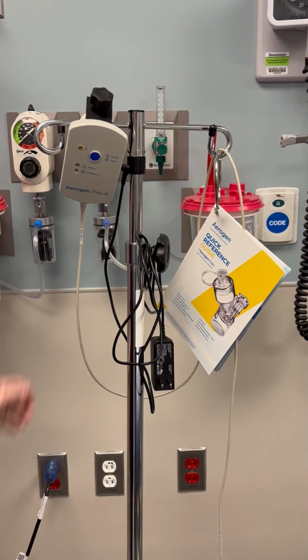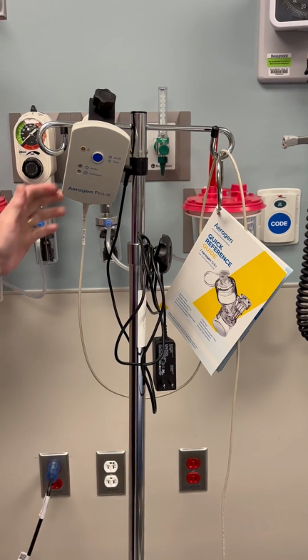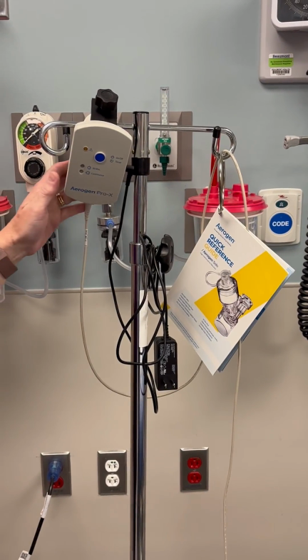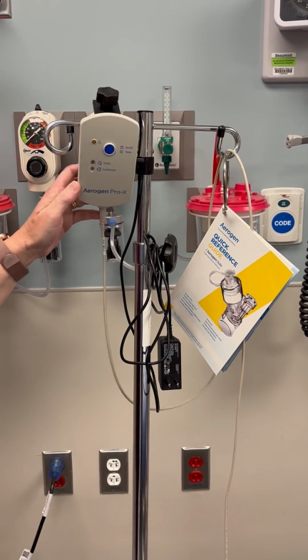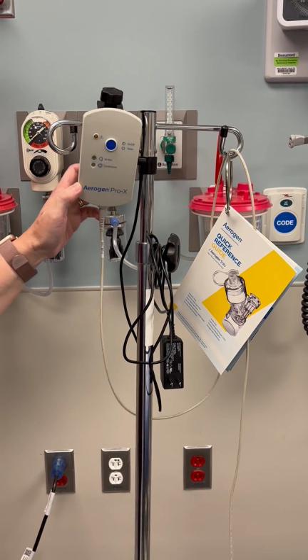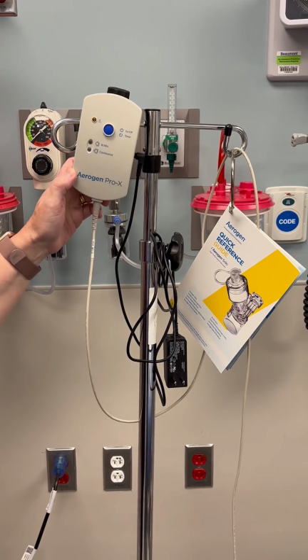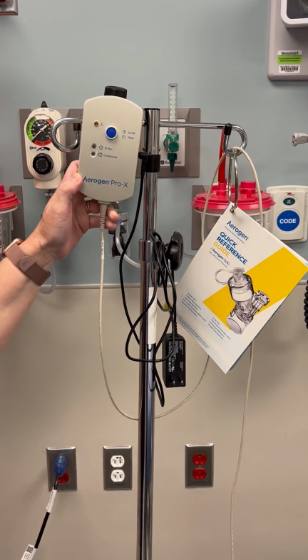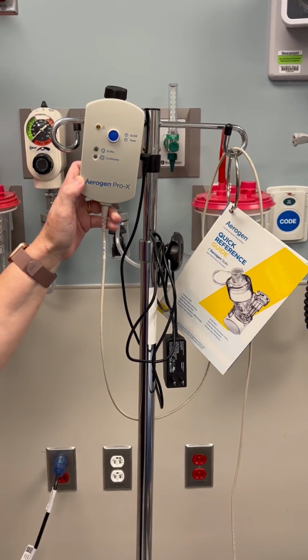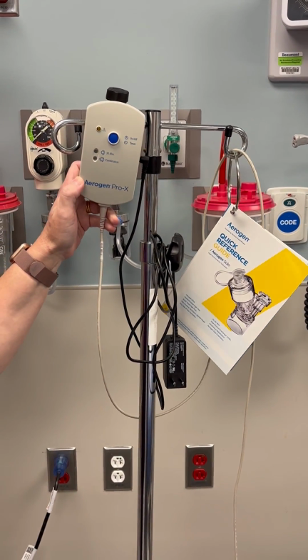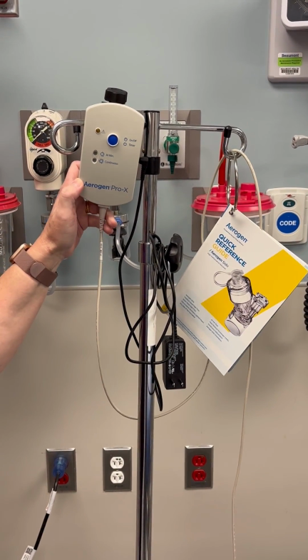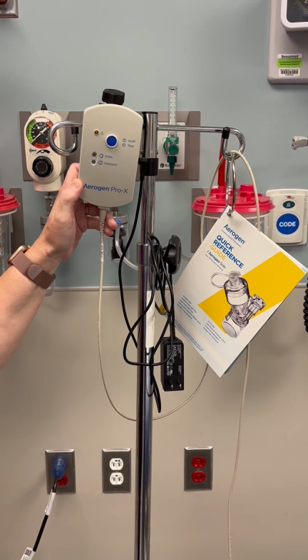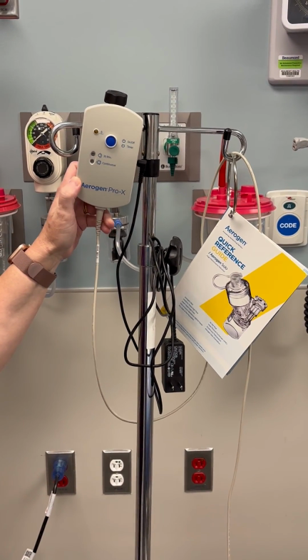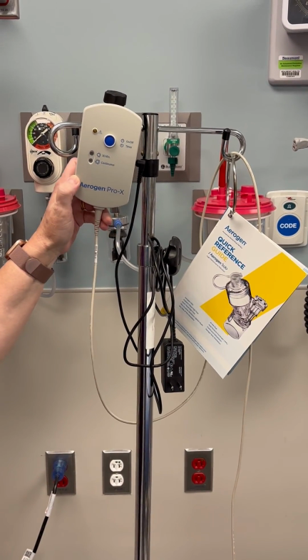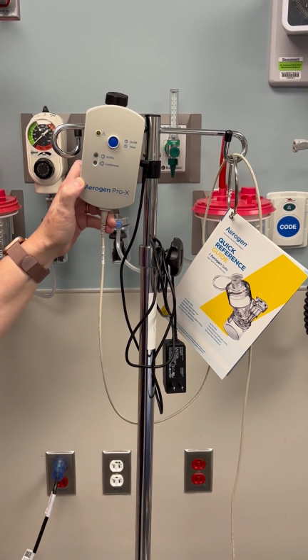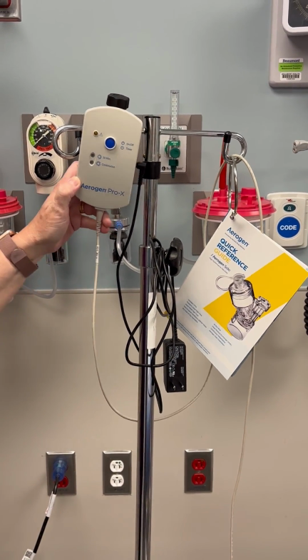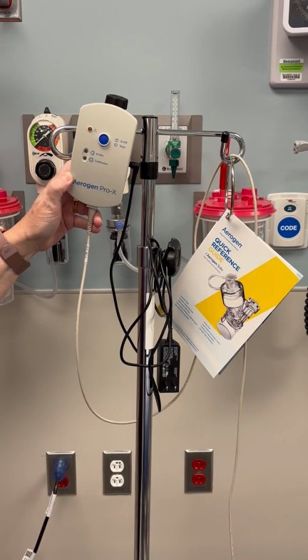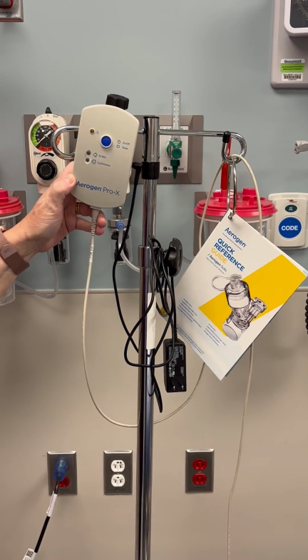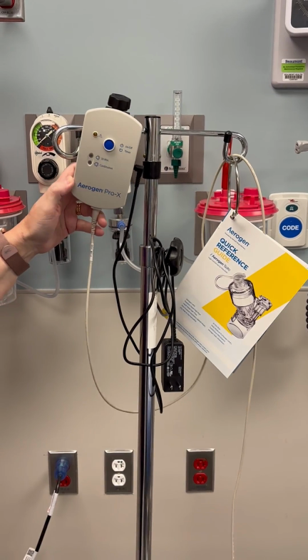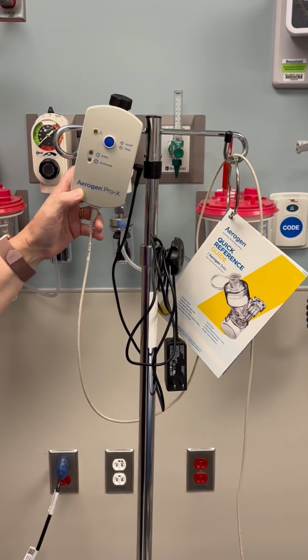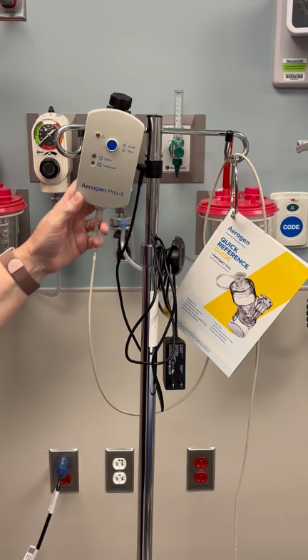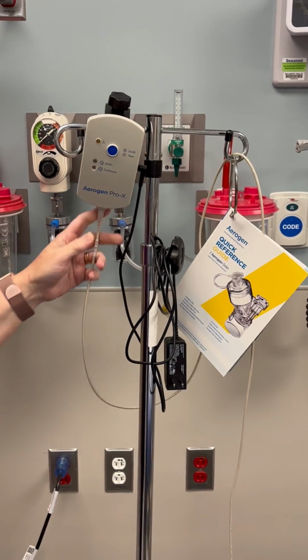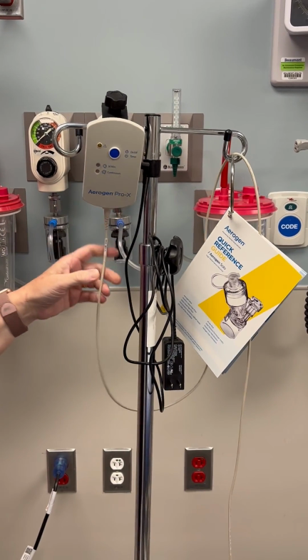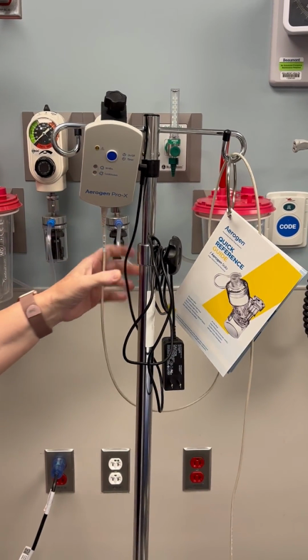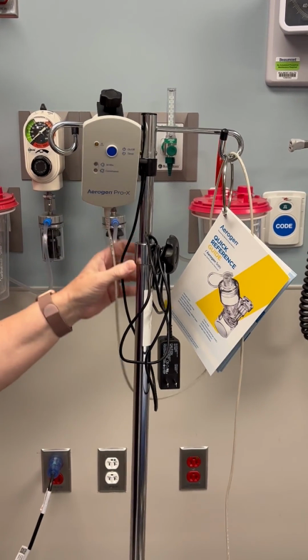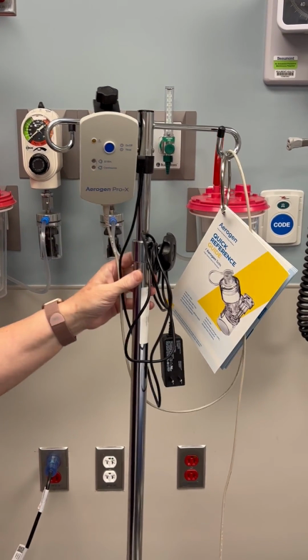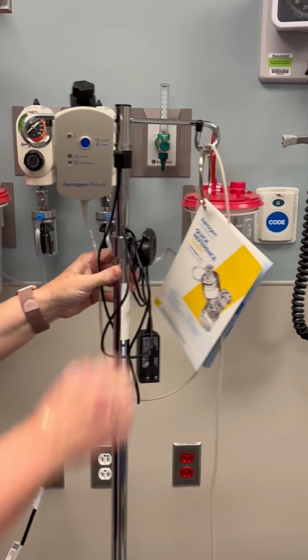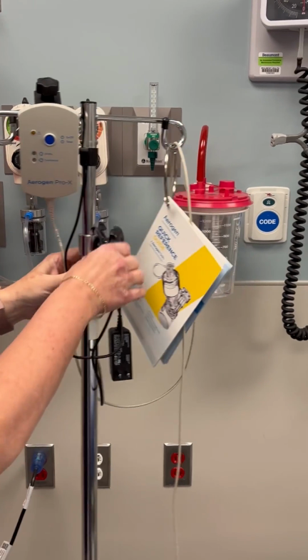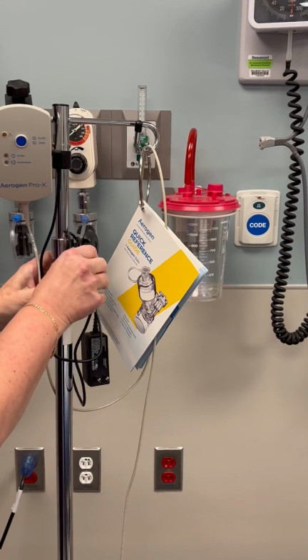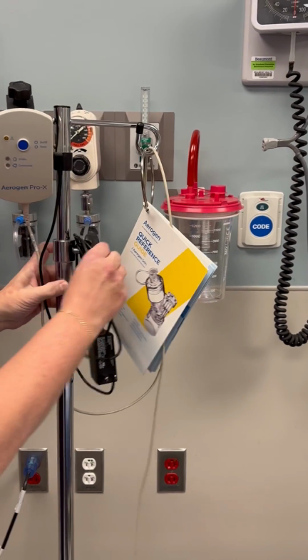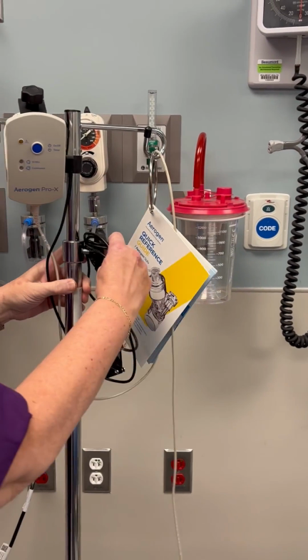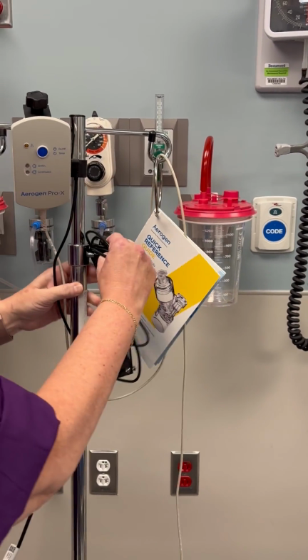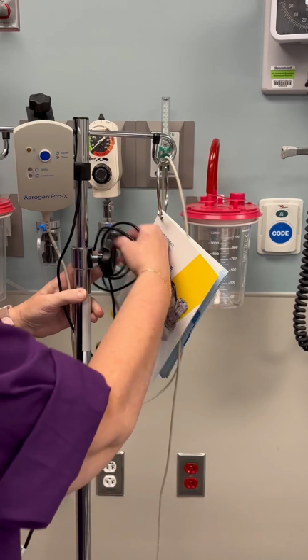Hi. Today we're going to go over the Aerogen nebulized treatments. This is our Aerogen and the first thing we're going to do is we're going to plug this in.